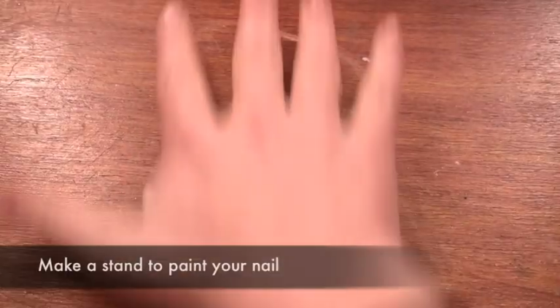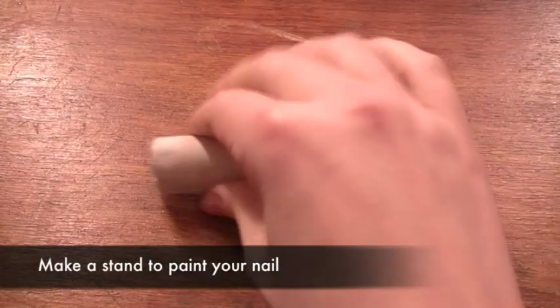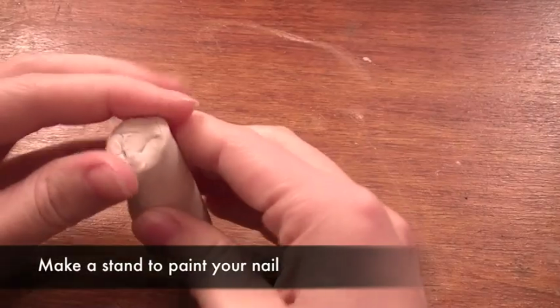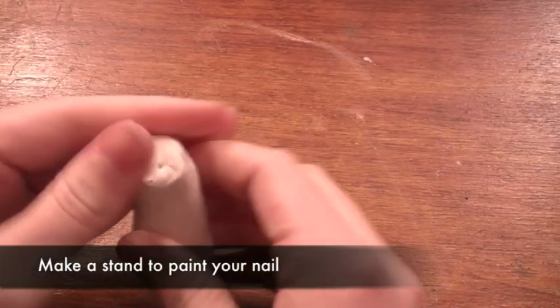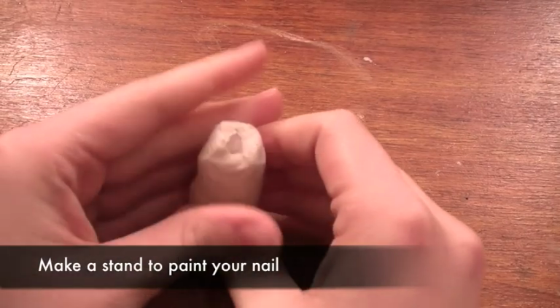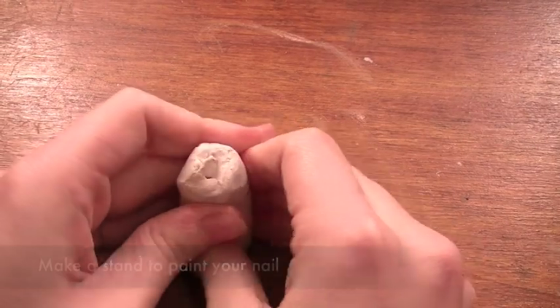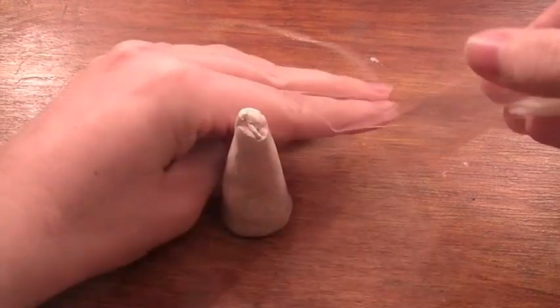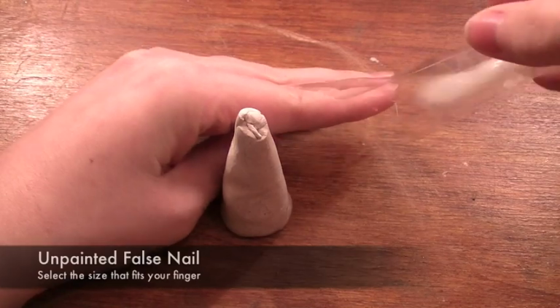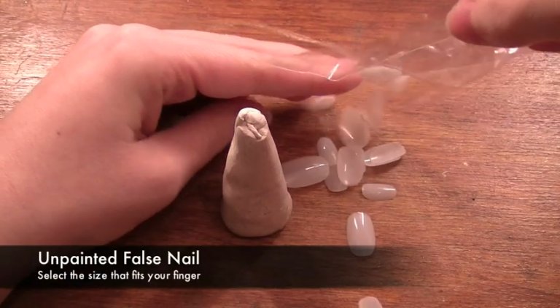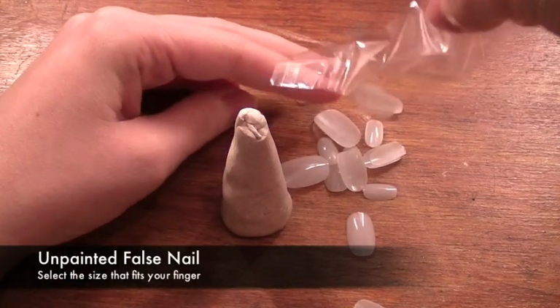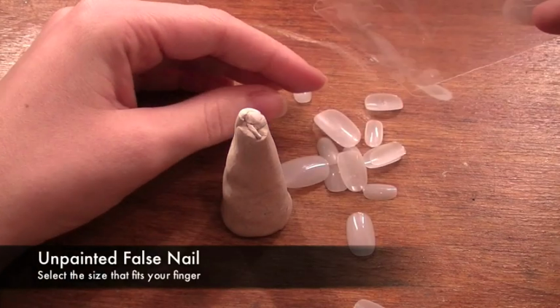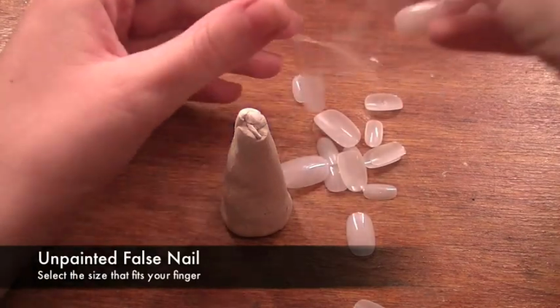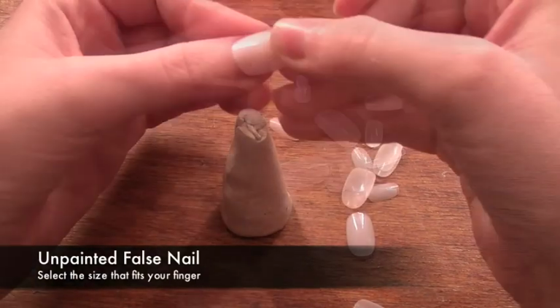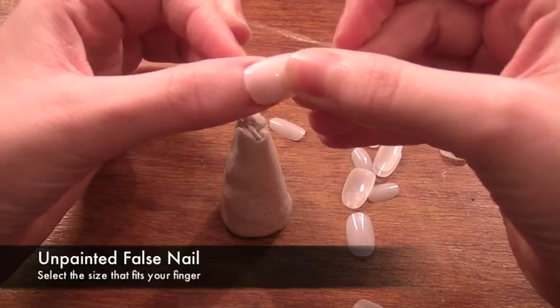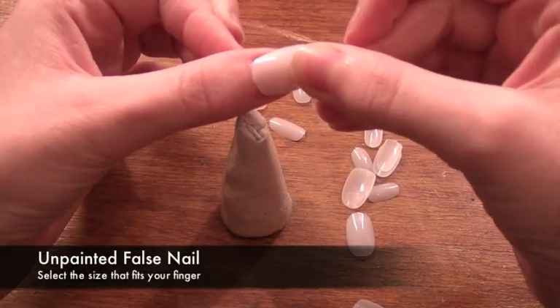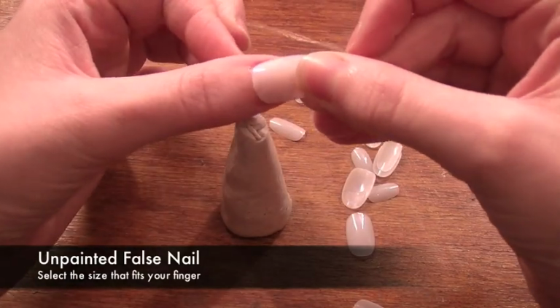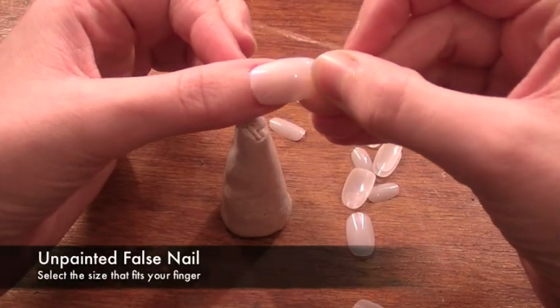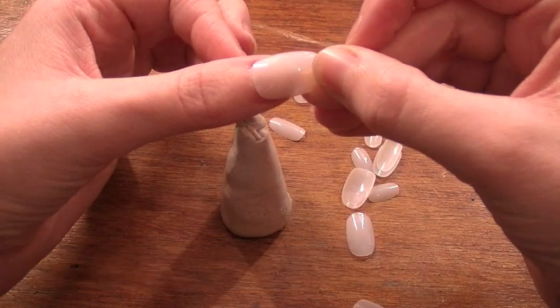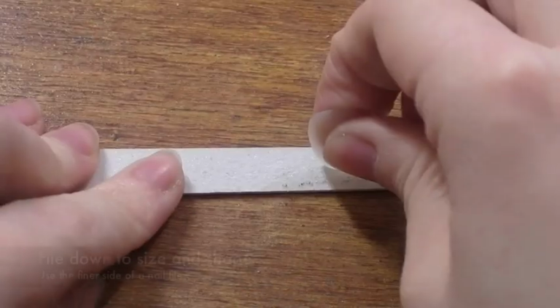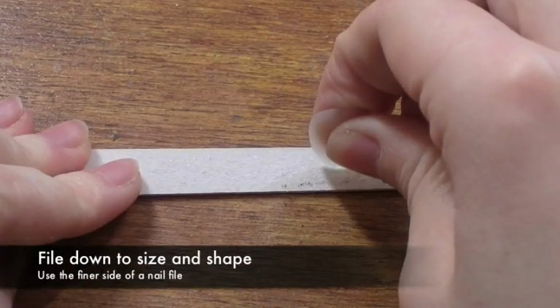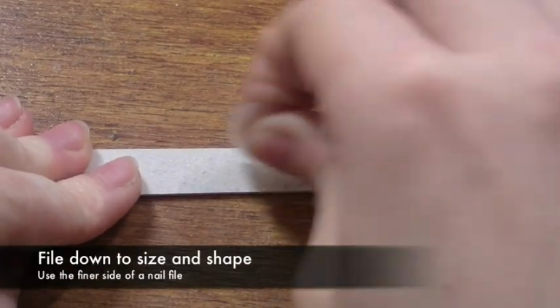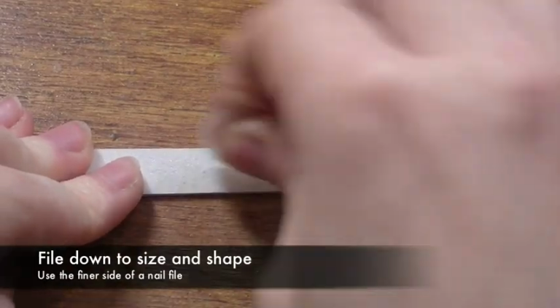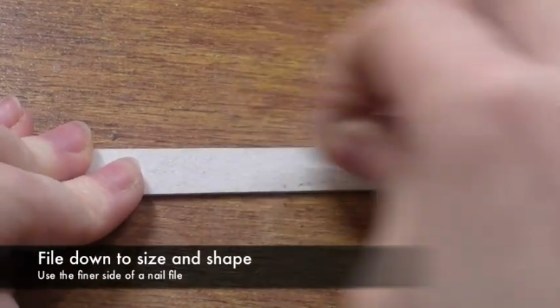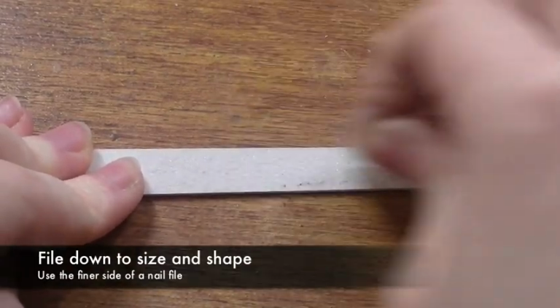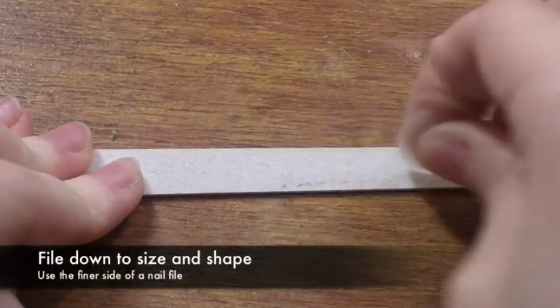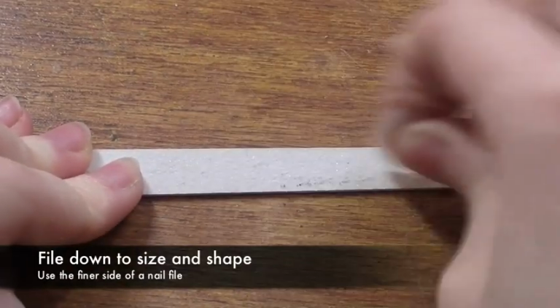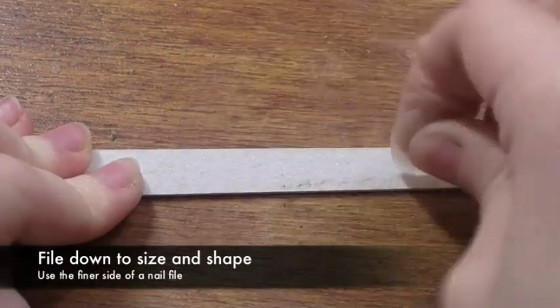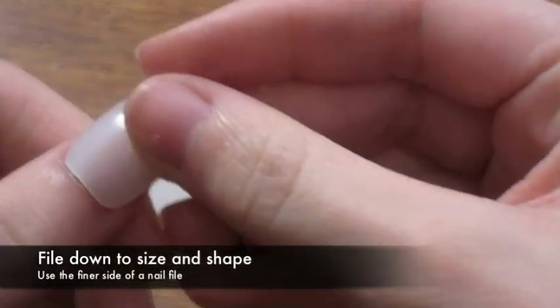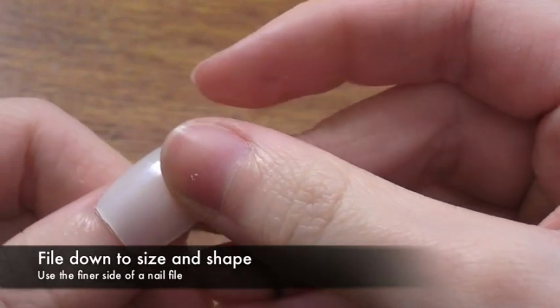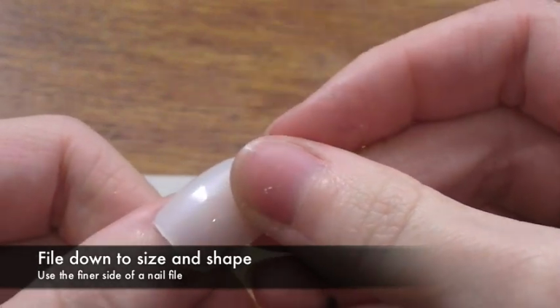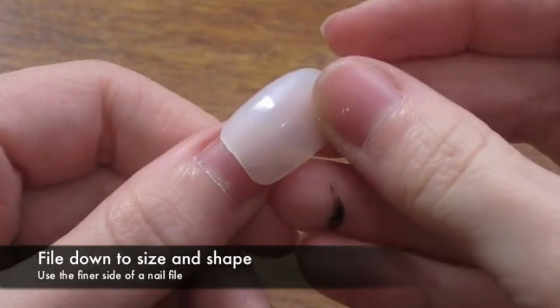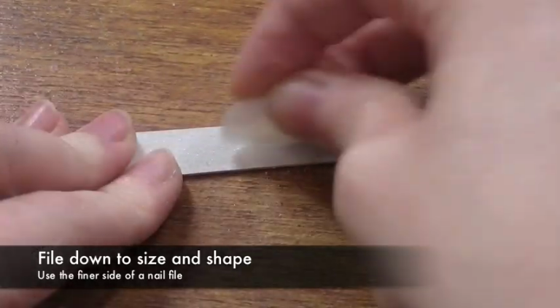The first thing you want to do is make a stand to paint your nail on. I'm just going to be using playdough and rolling it into shape. Now you want to take some clear nails and select a size that's going to fit your nail. Before you do anything else you need to file down the sides so that they're really straight, because if they're curved they're not really going to match the look of the Illamasqua nail quills.